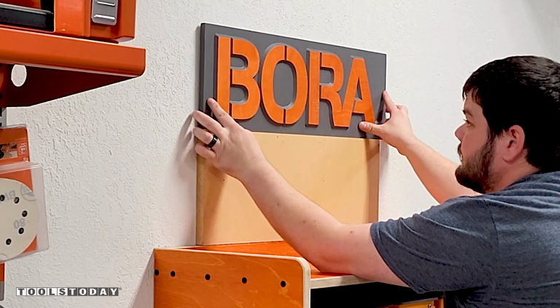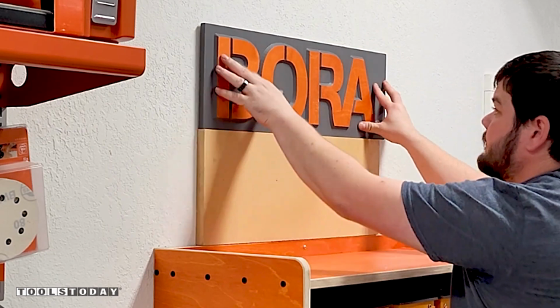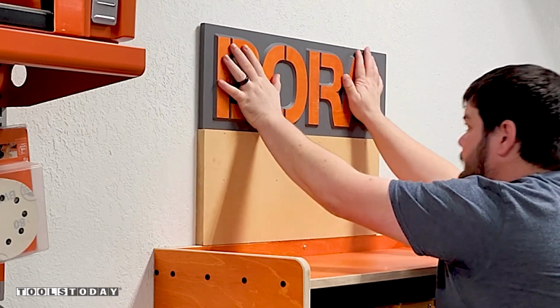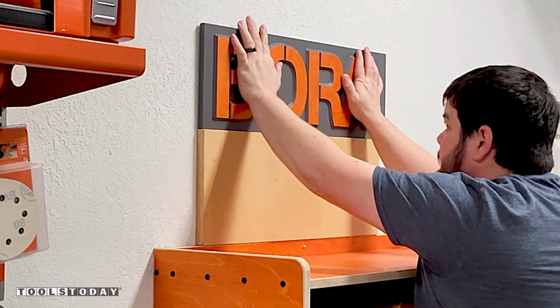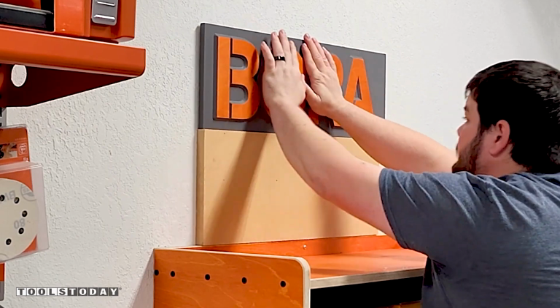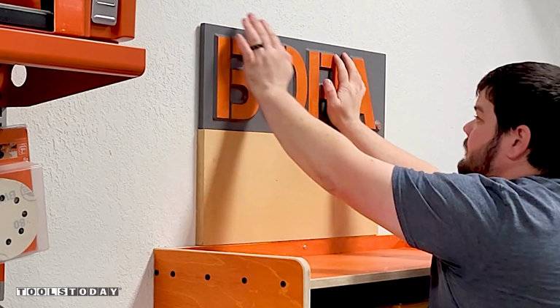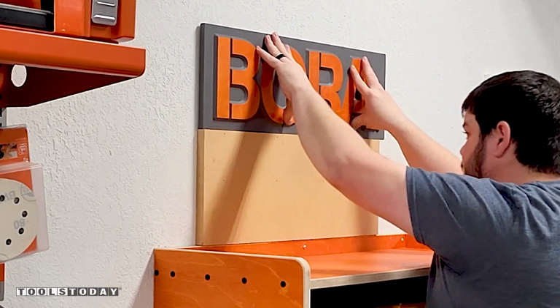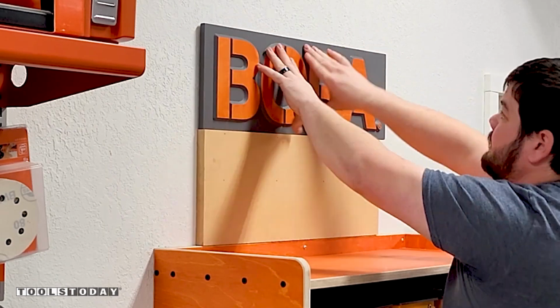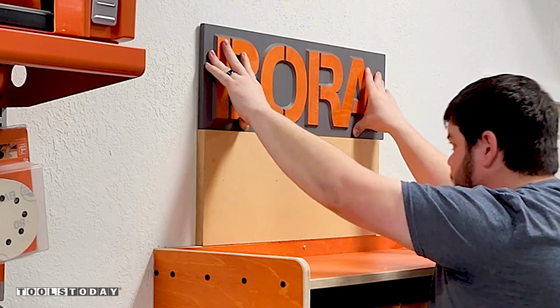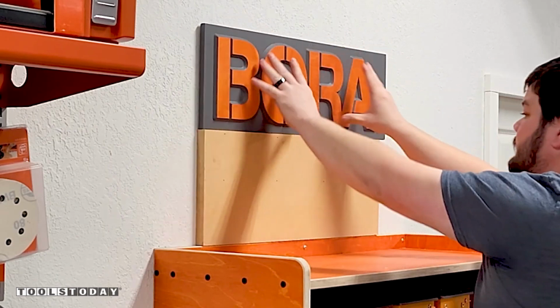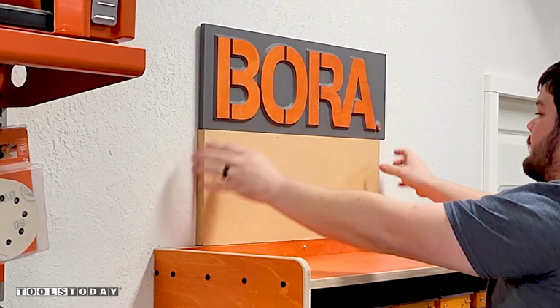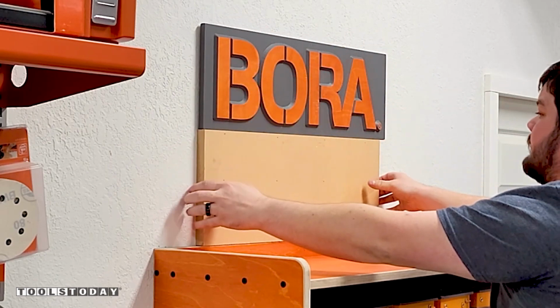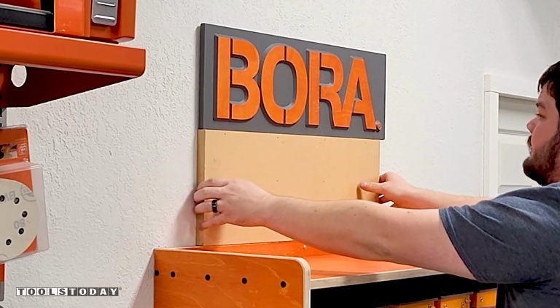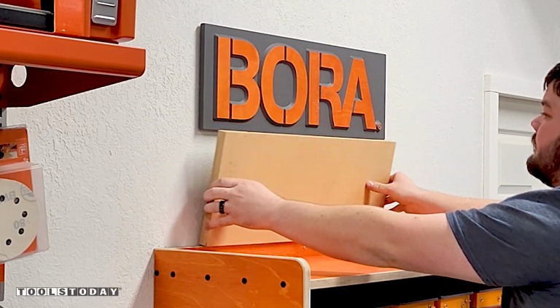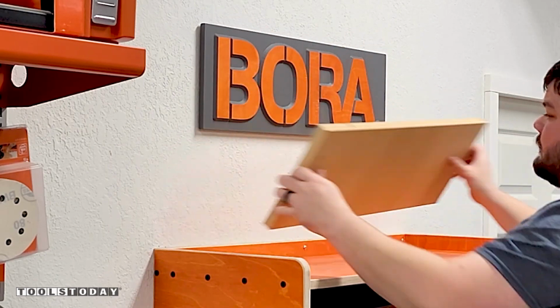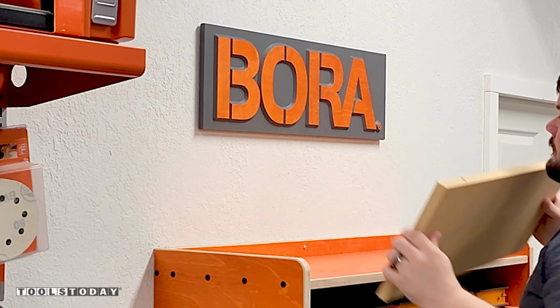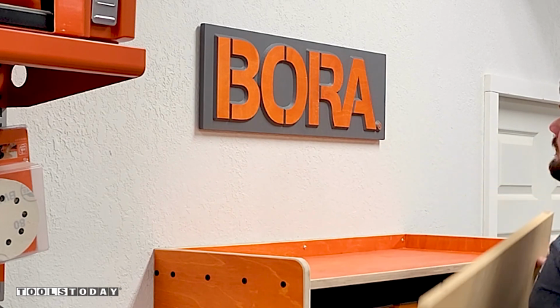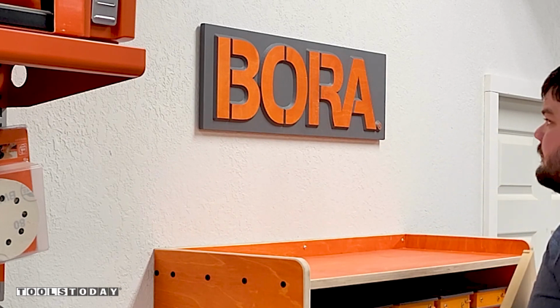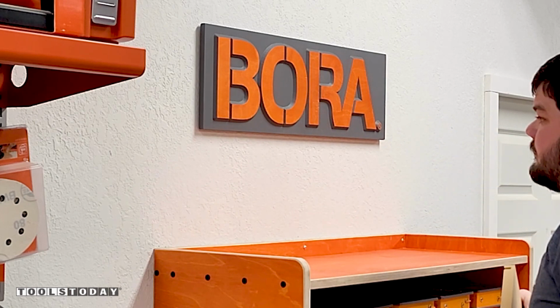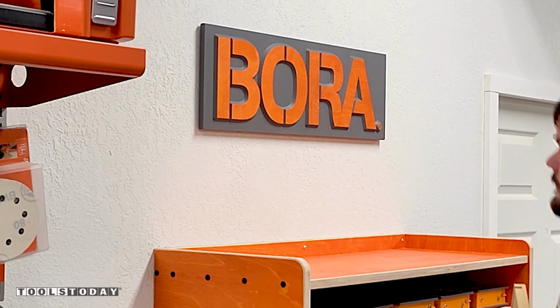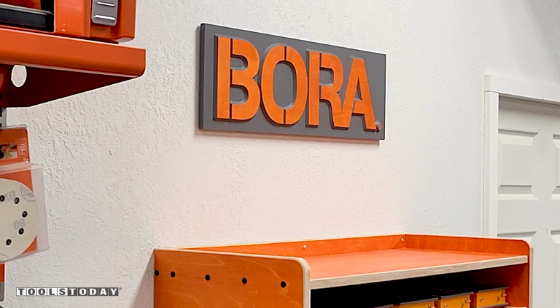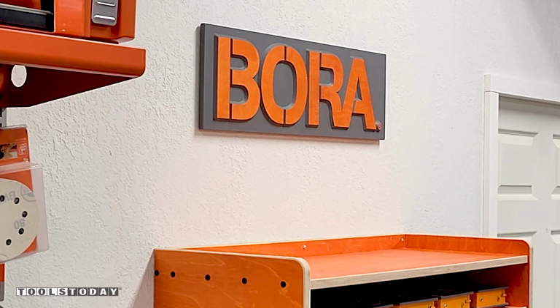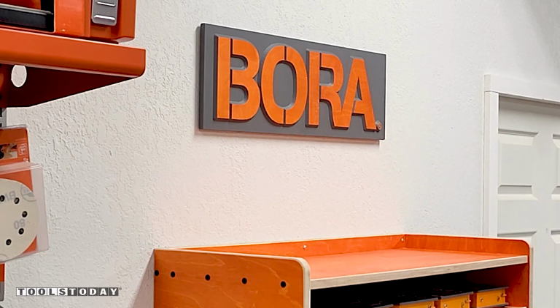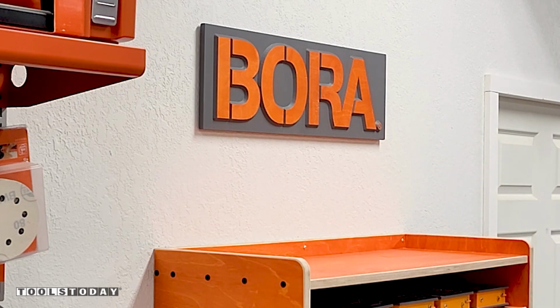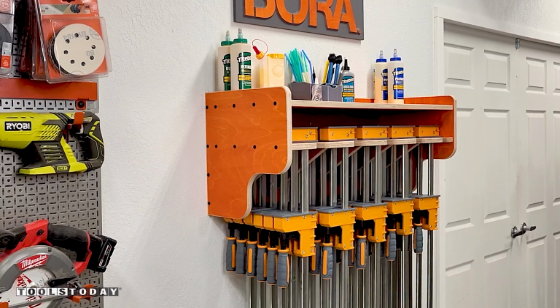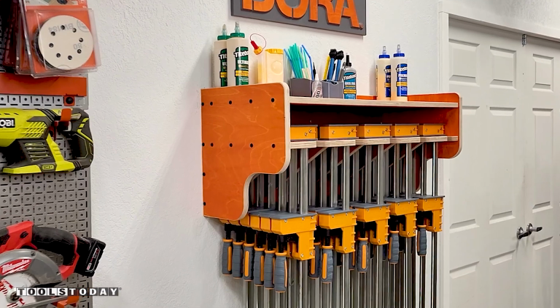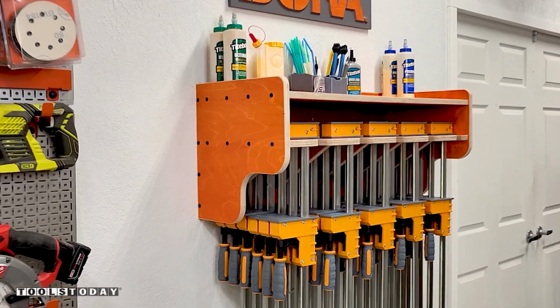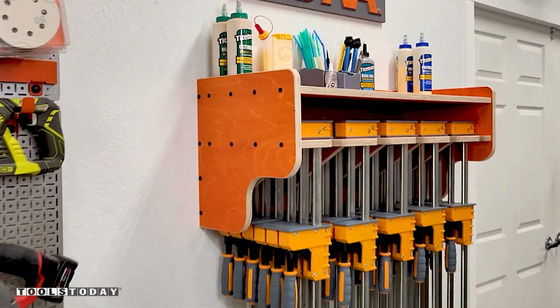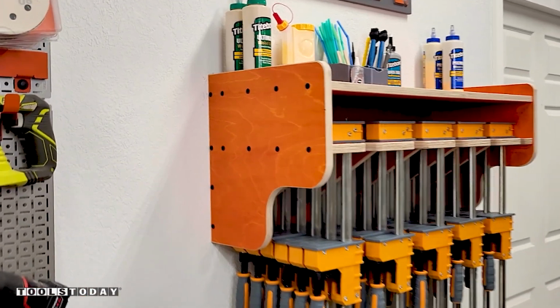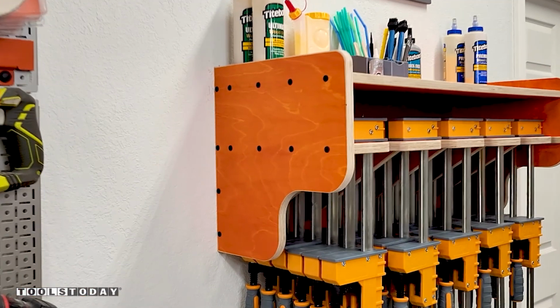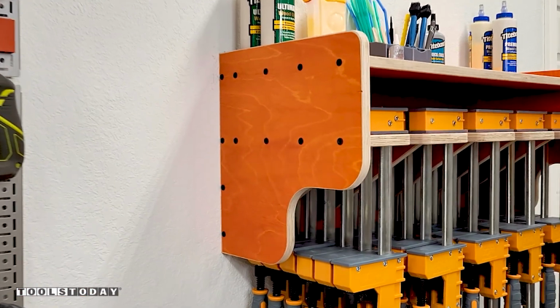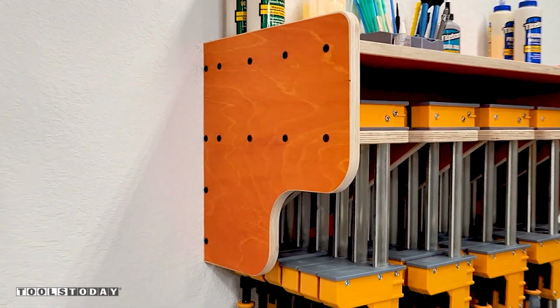I loaded up the top shelf and this rack turned out looking amazing and super functional as well. All tools used in this video are available on our website, so be sure to check it out there.